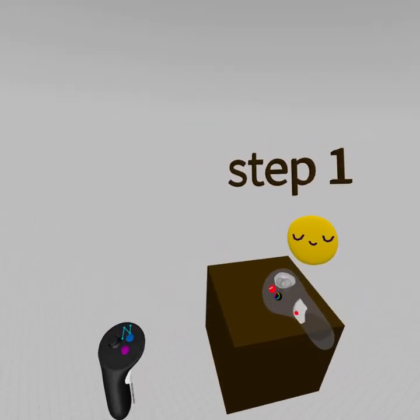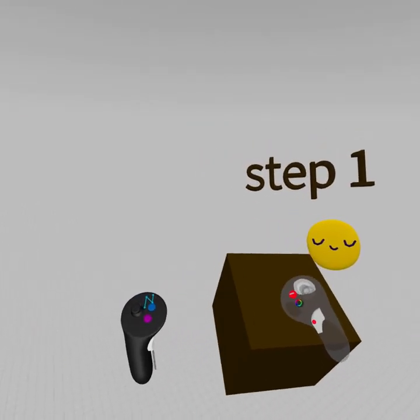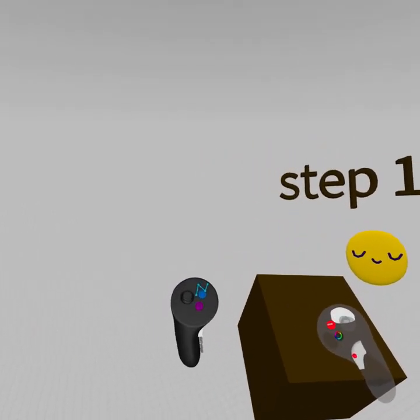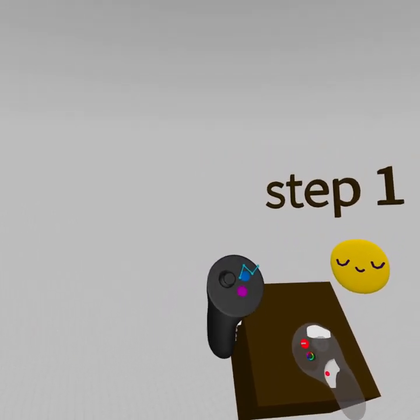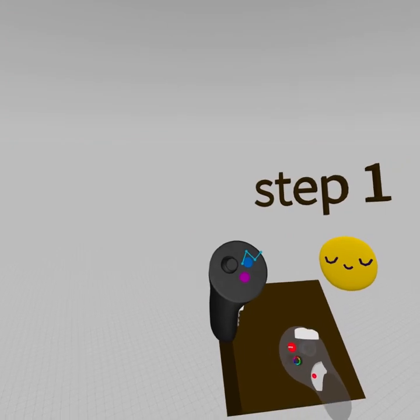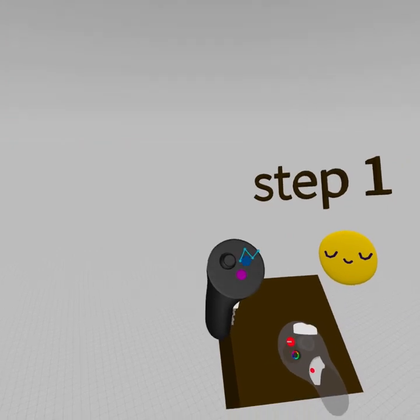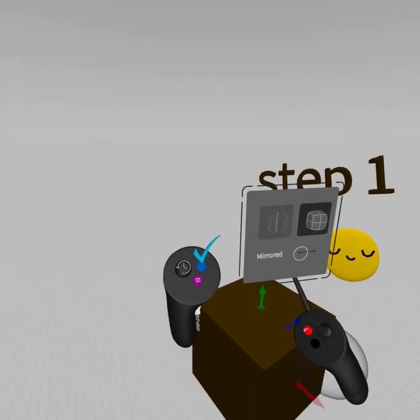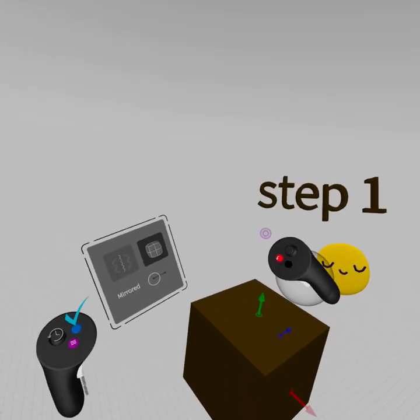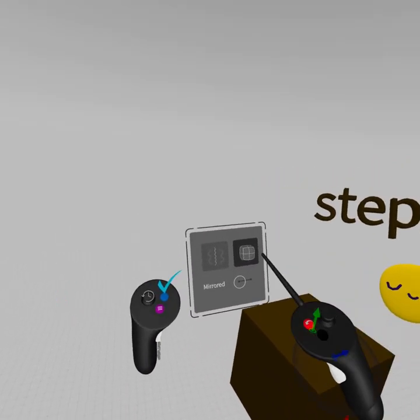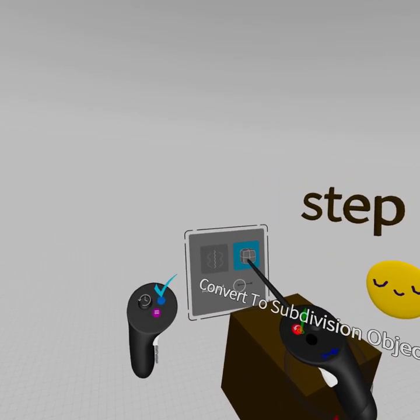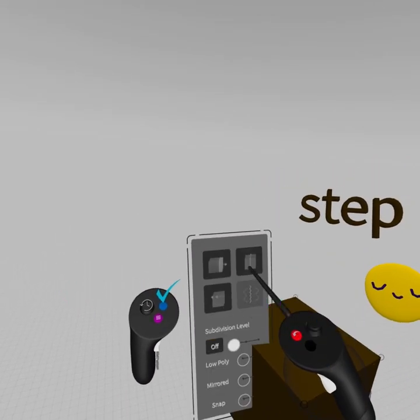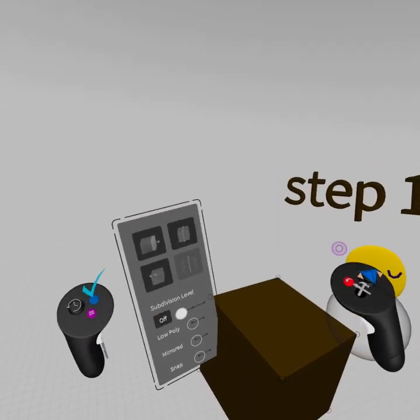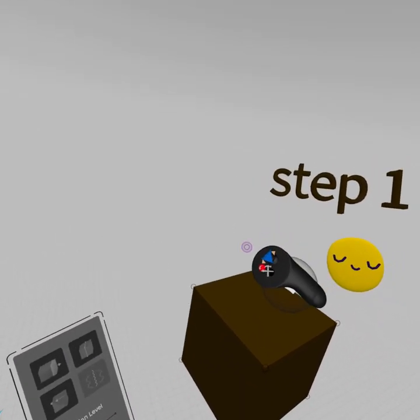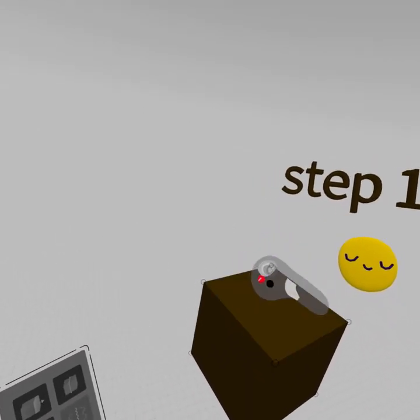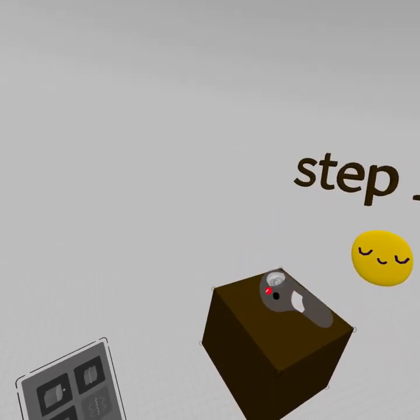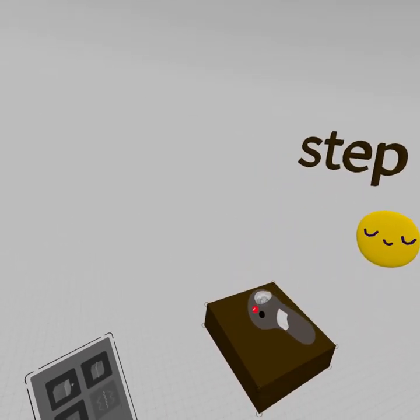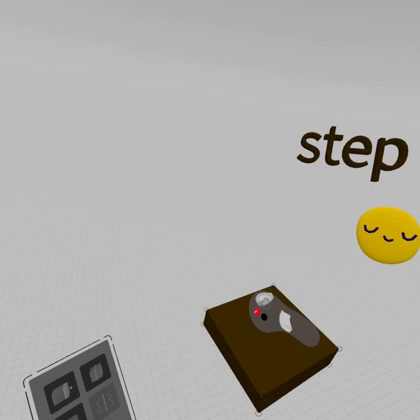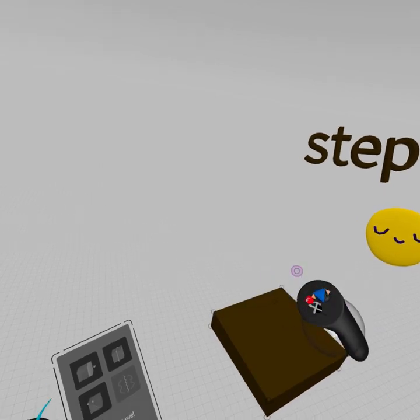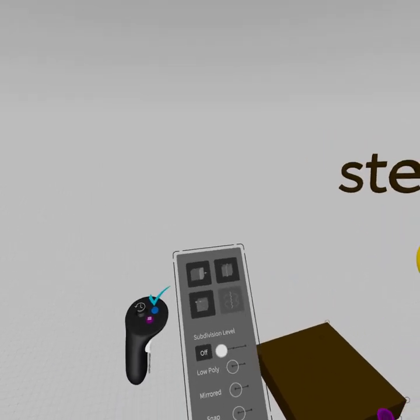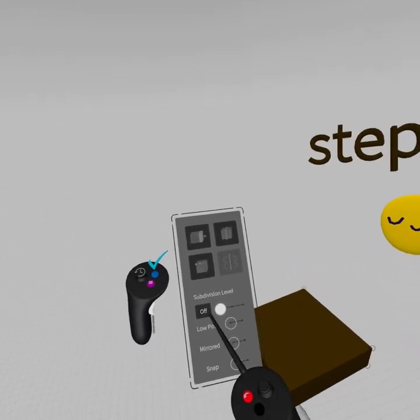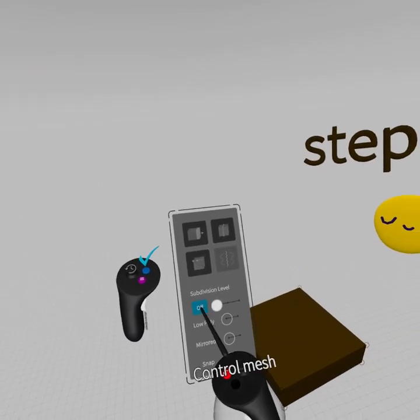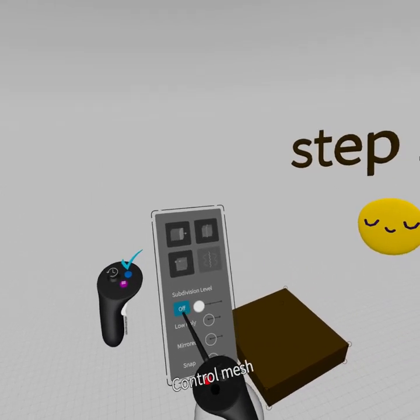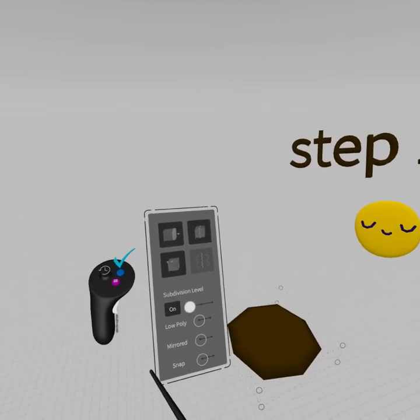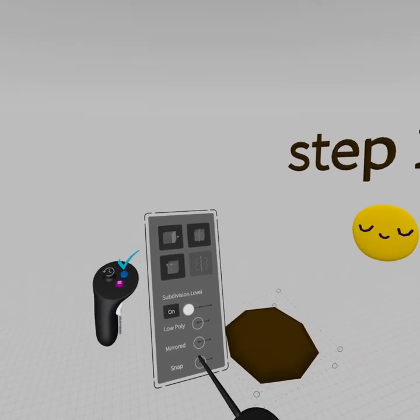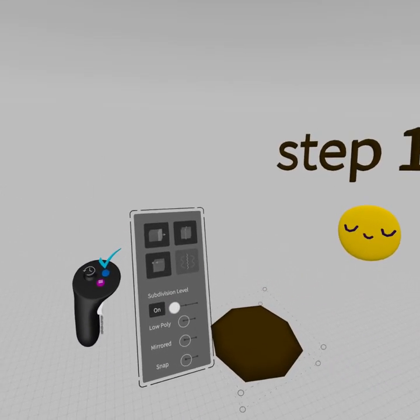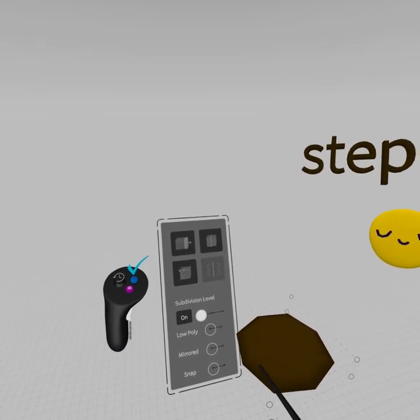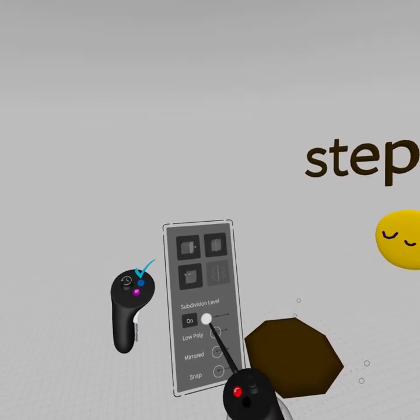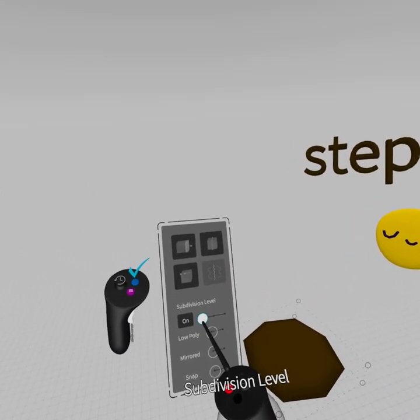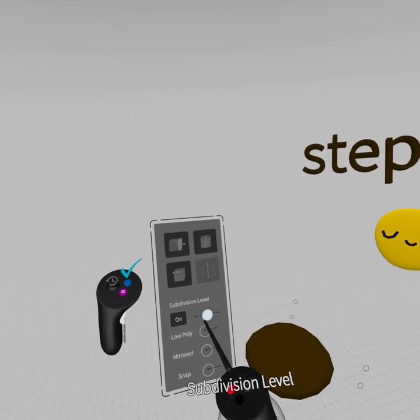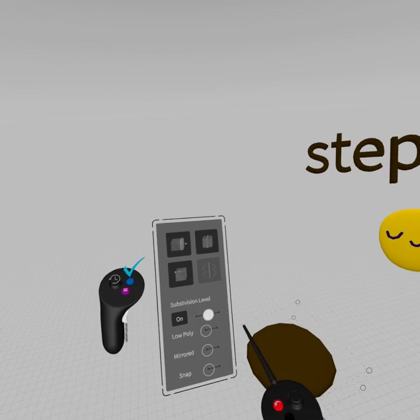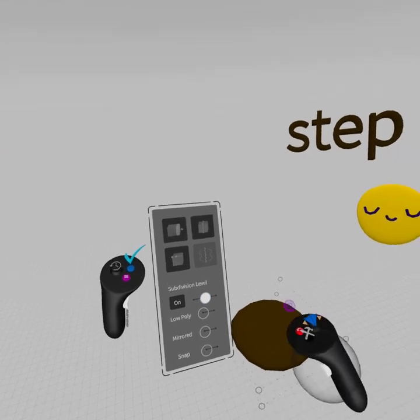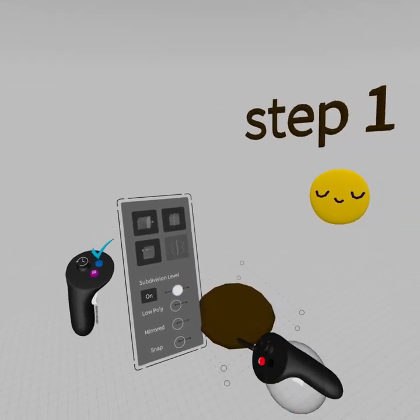Now we can grab this cube, hit that blue edit button, and if we switch to subdivisions we can grab it and make it a little bit shorter. Then we can turn on subdivisions — now it's rounded — and if we increase the subdivisions we can smooth it out.